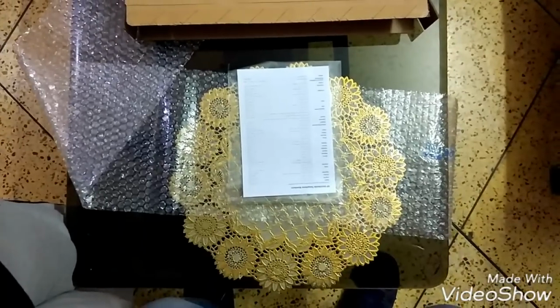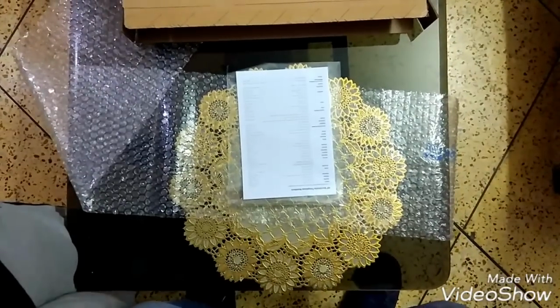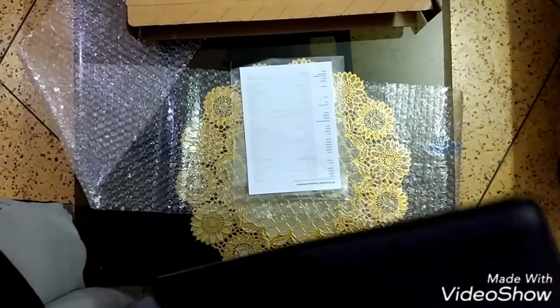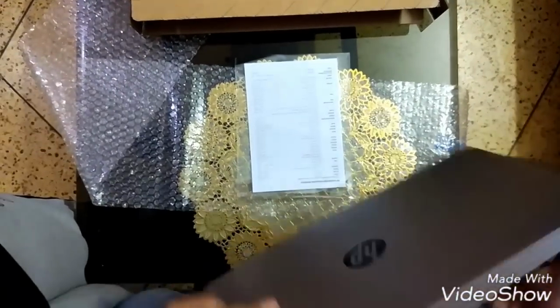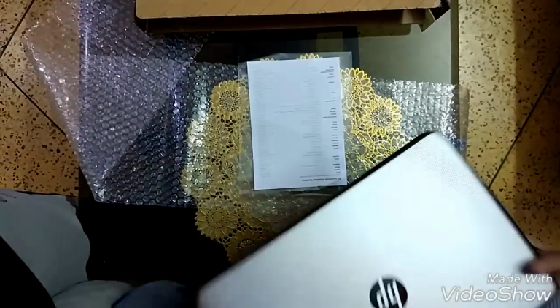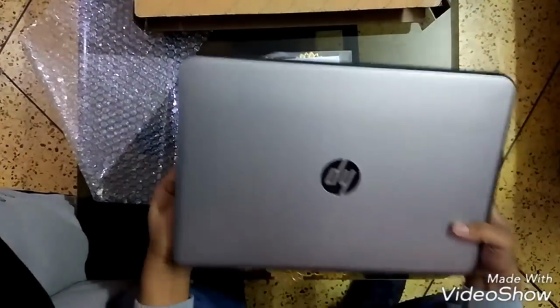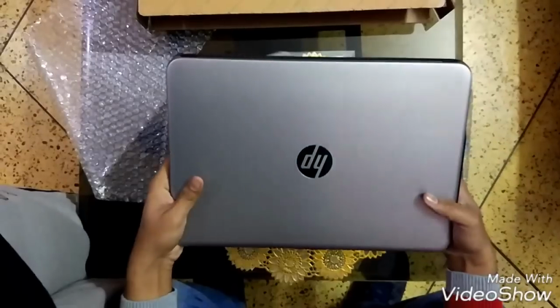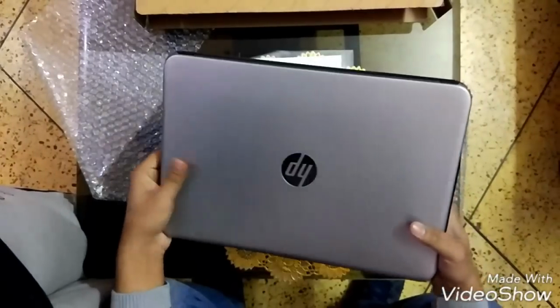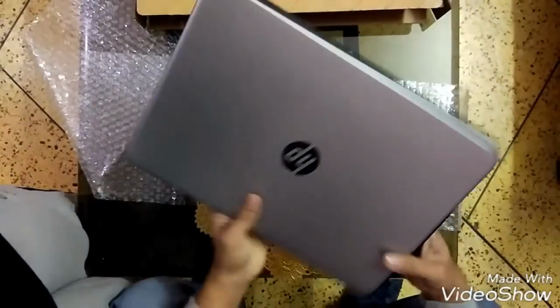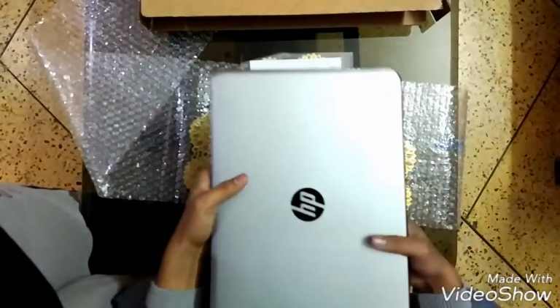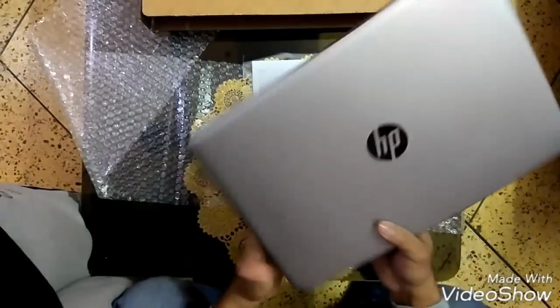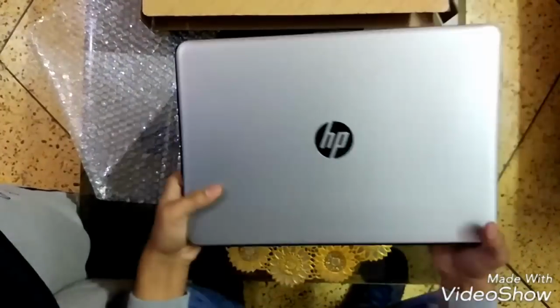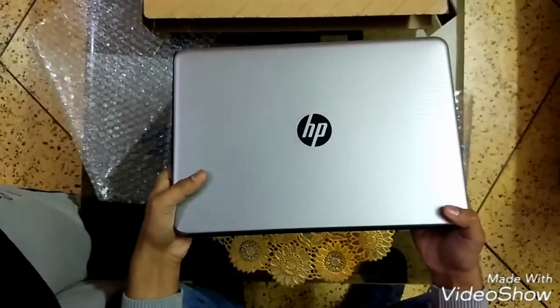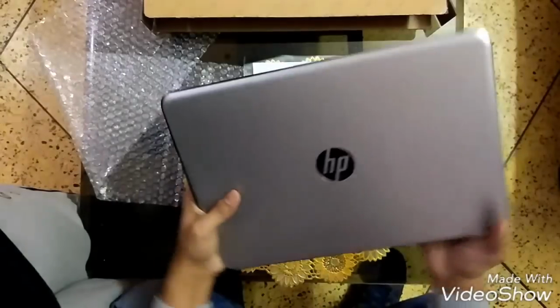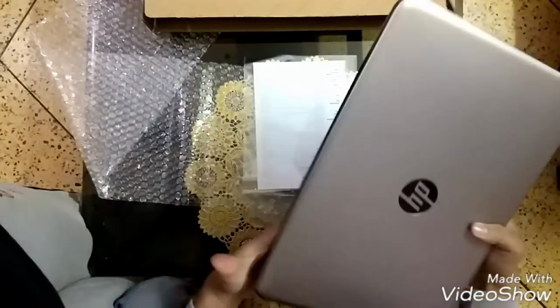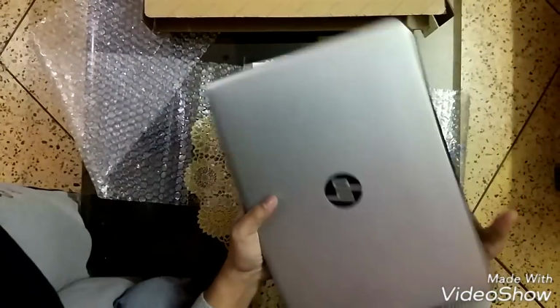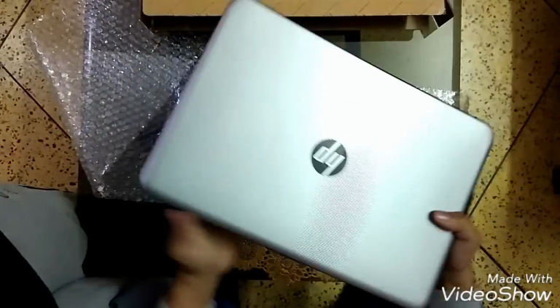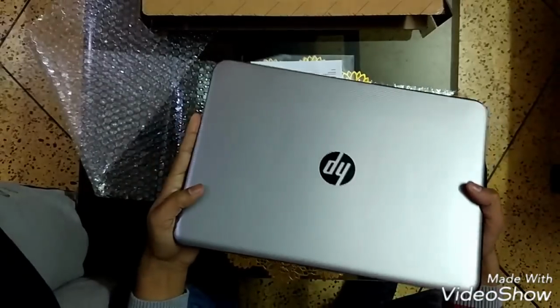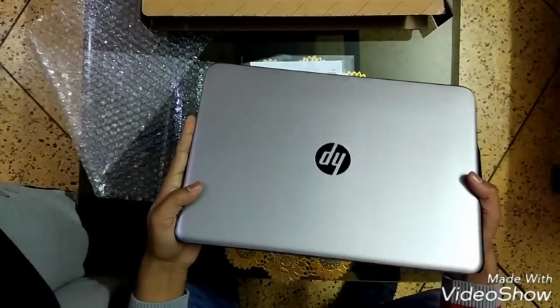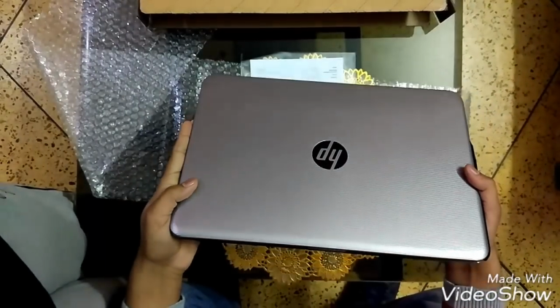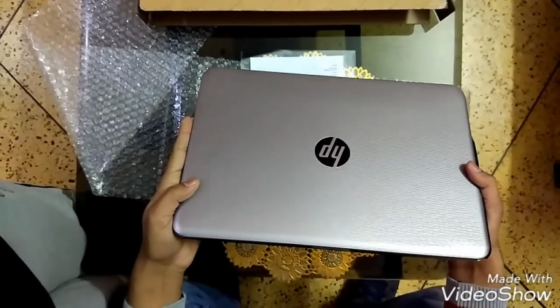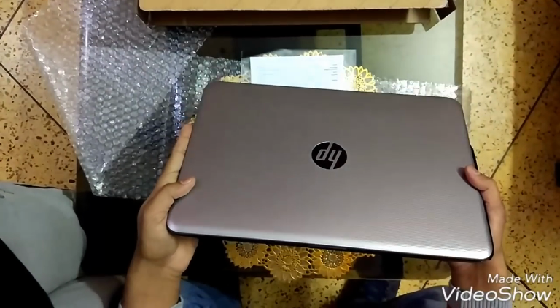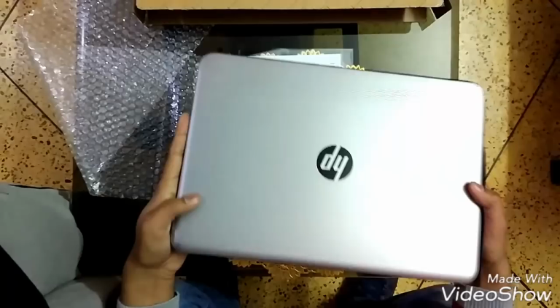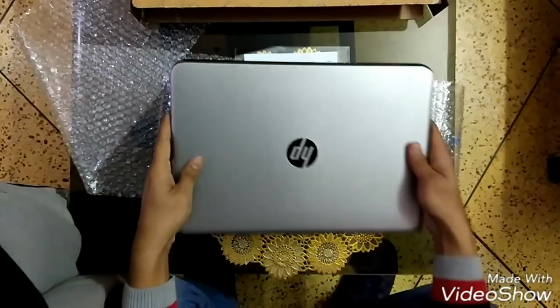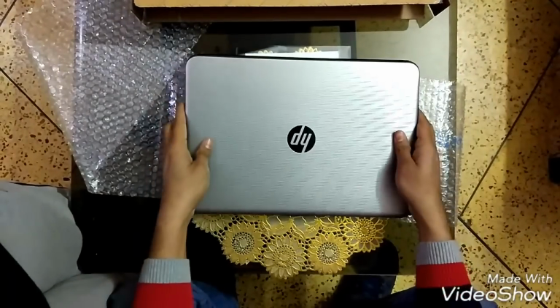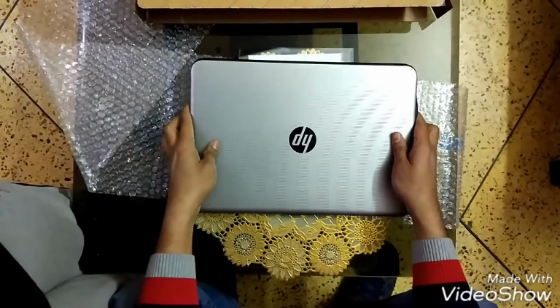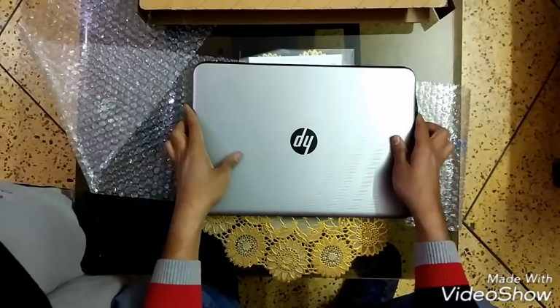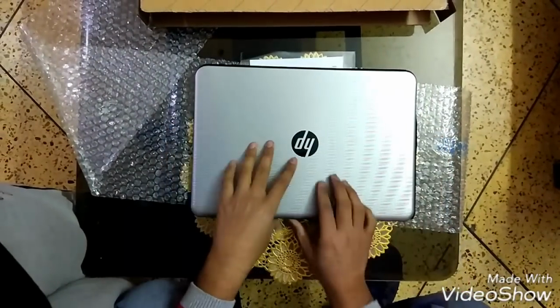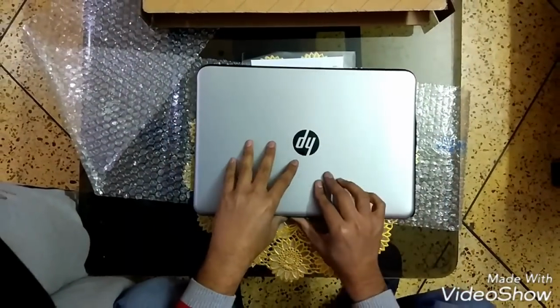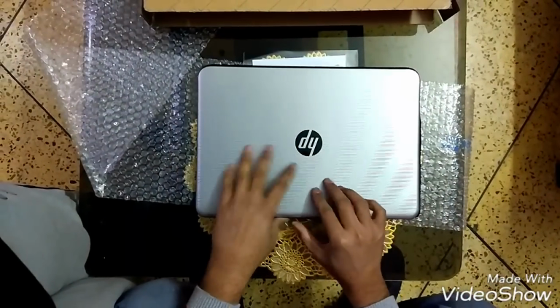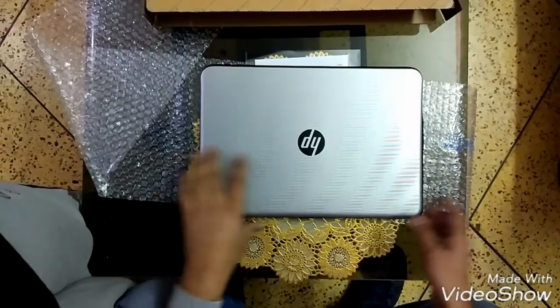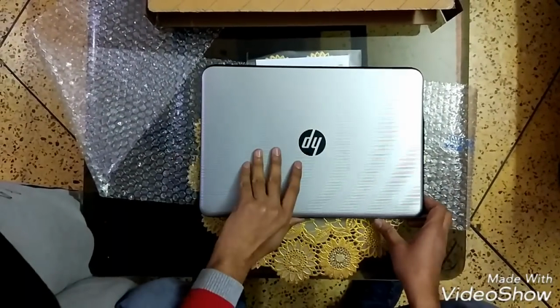I must say, guys, this laptop is very light in weight. The weight is 1.94 kg — actually, sorry, it's 940 grams.